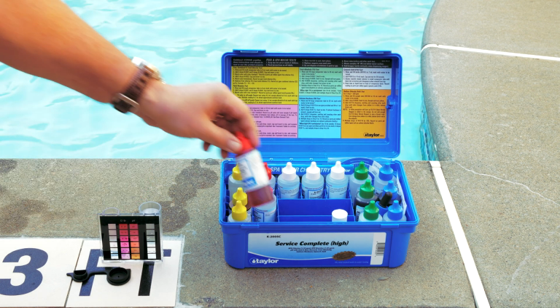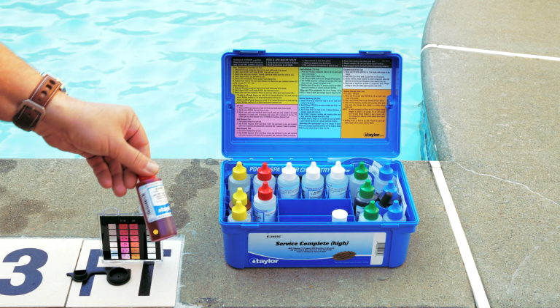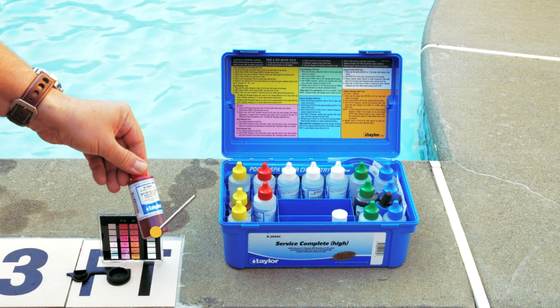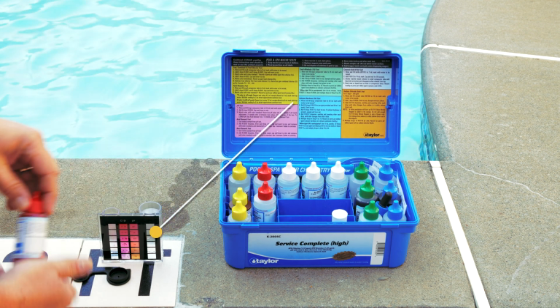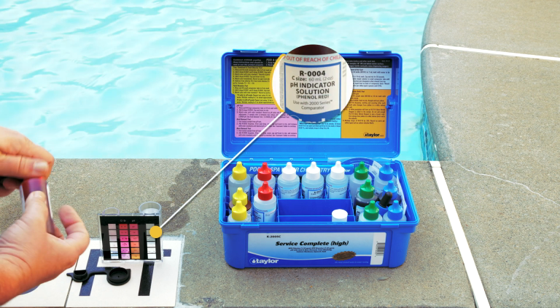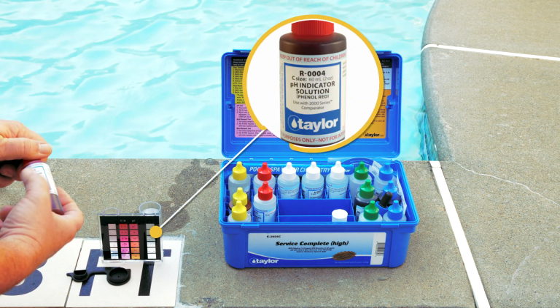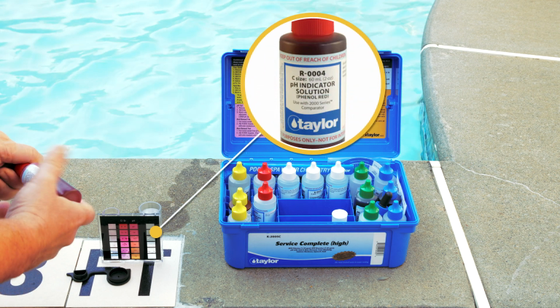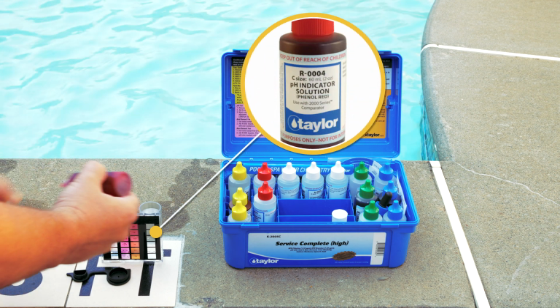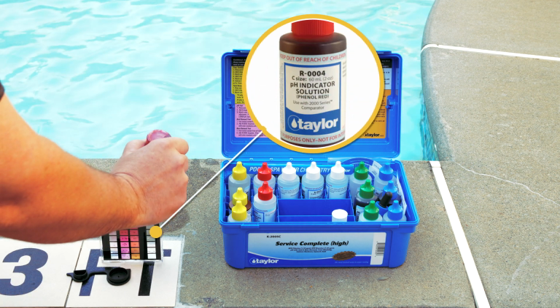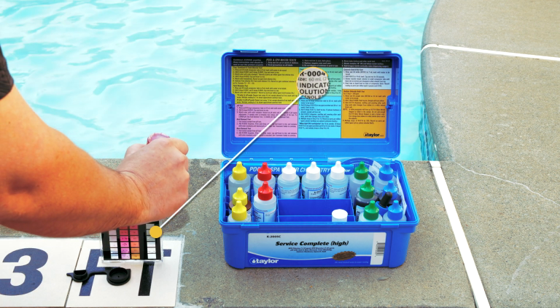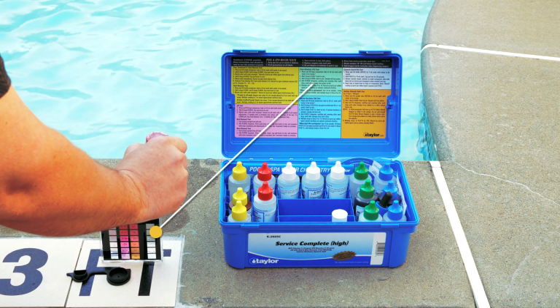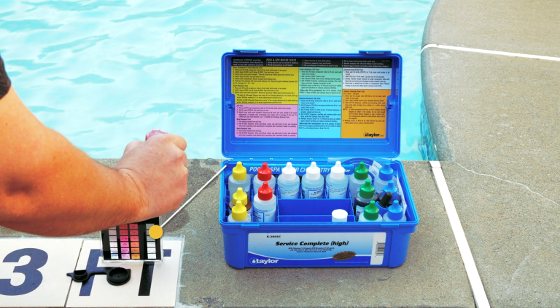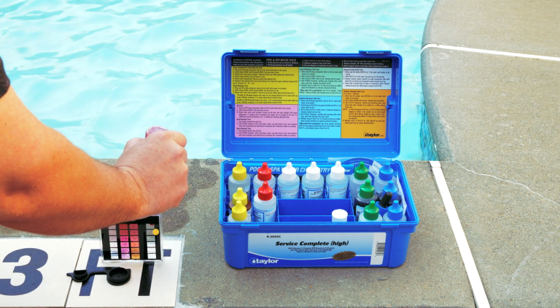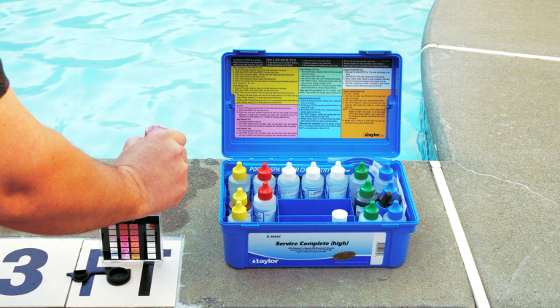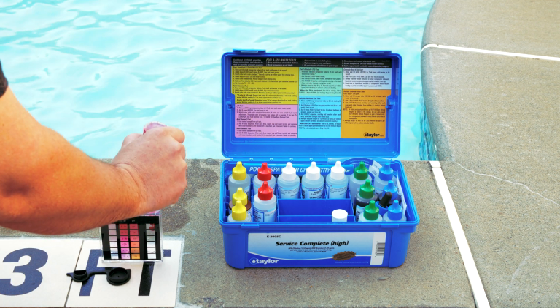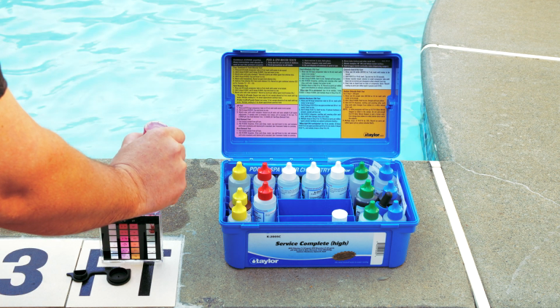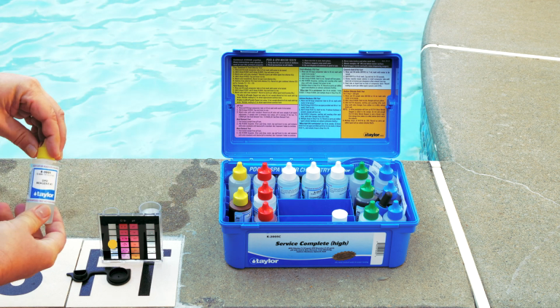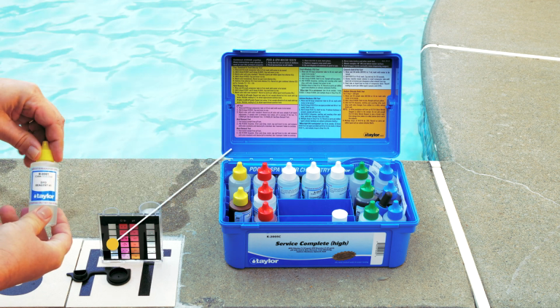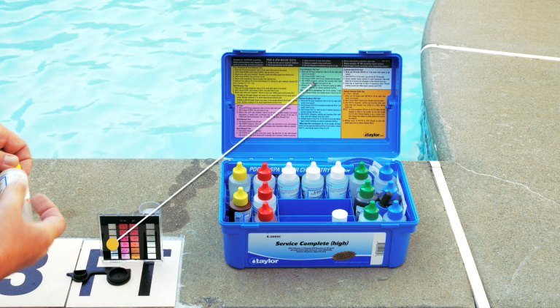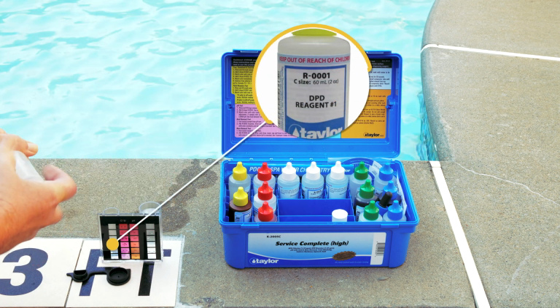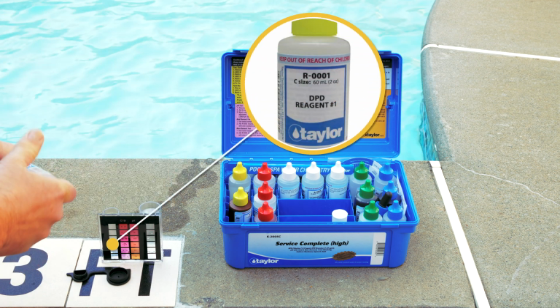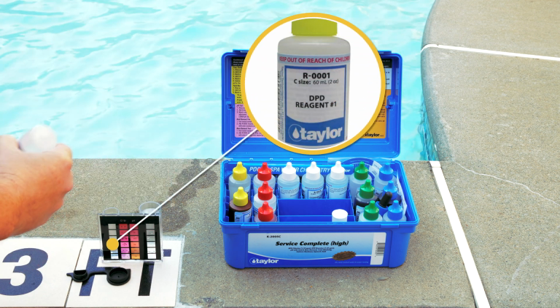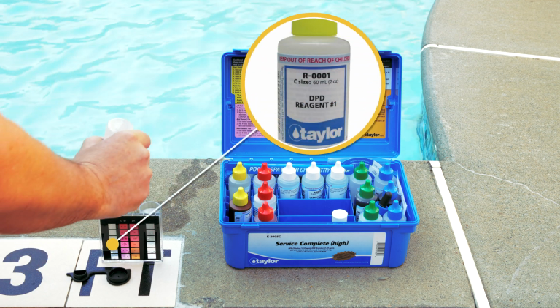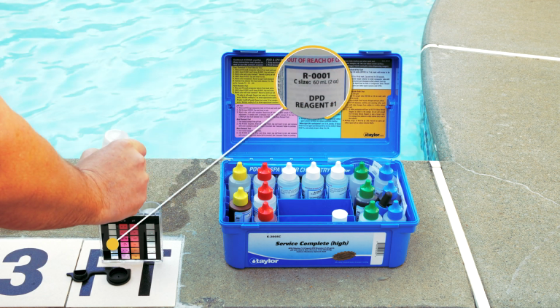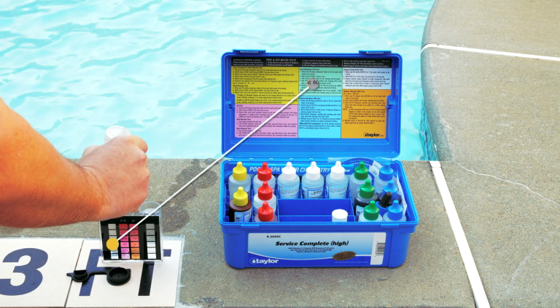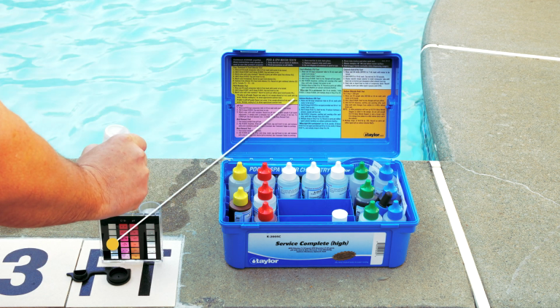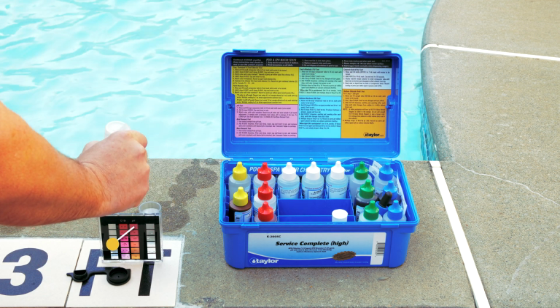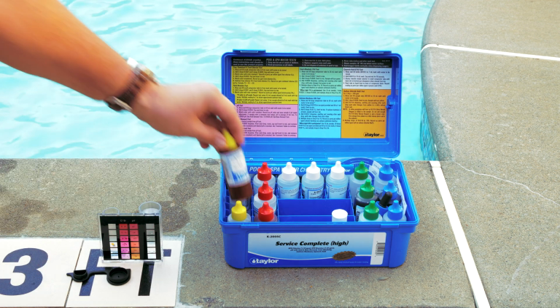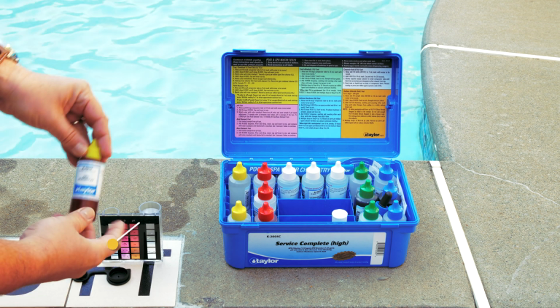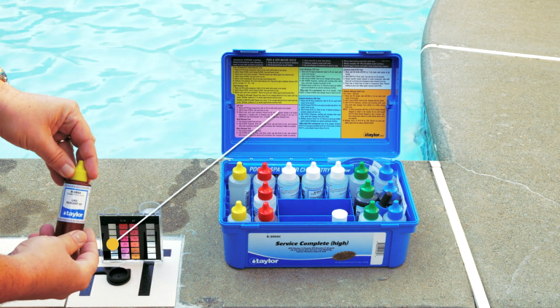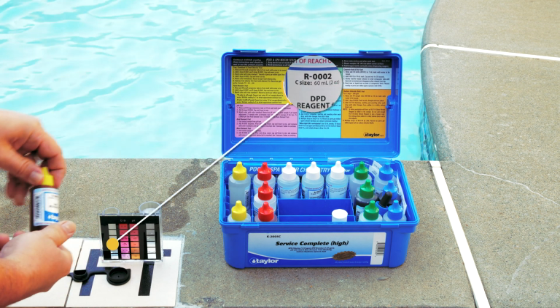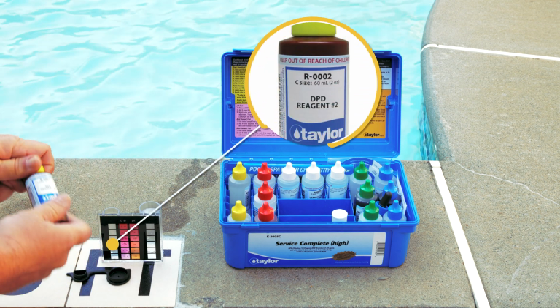On the pH testing side, use the phenol red indicator dropper and add the recommended number of drops to the water. On the chlorine side, use the chlorine indicator dropper to add the recommended number of reagent drops to the water.